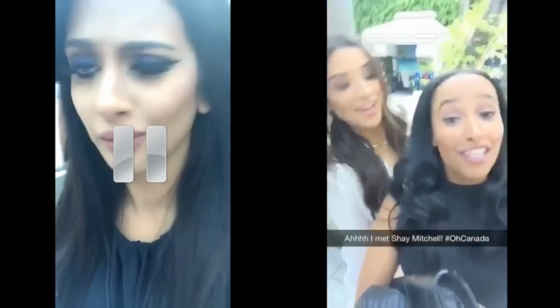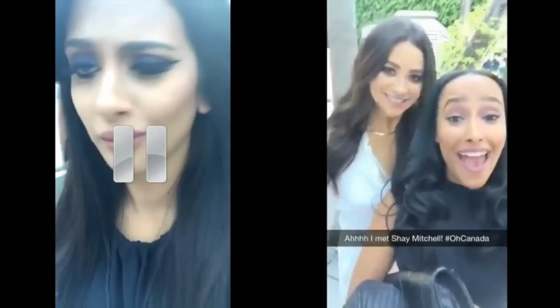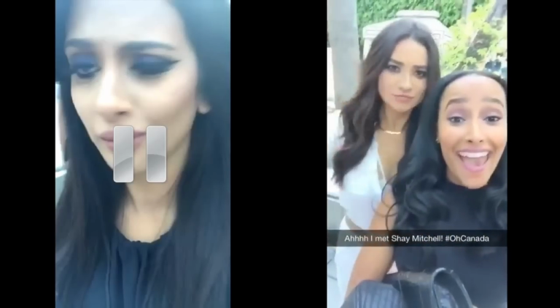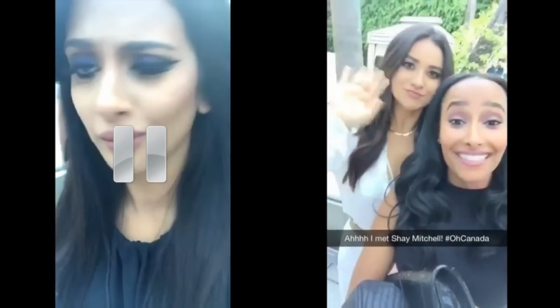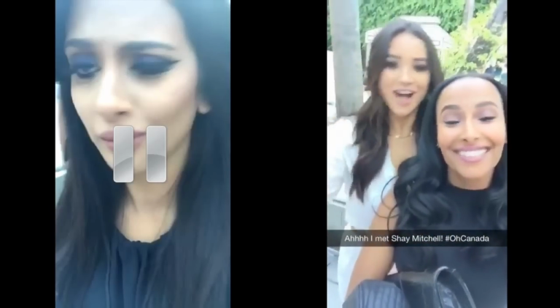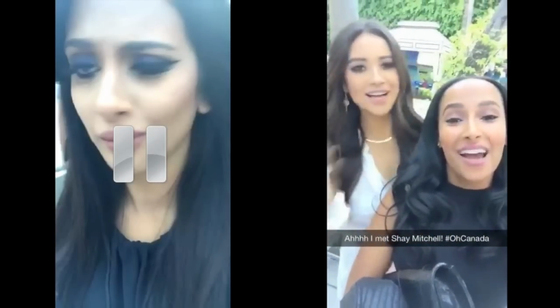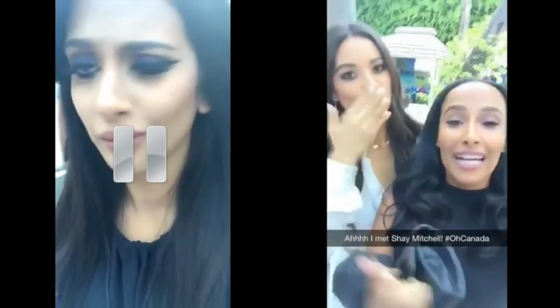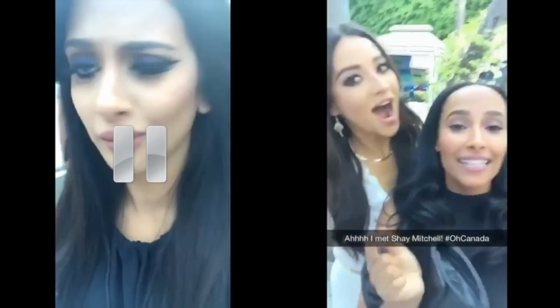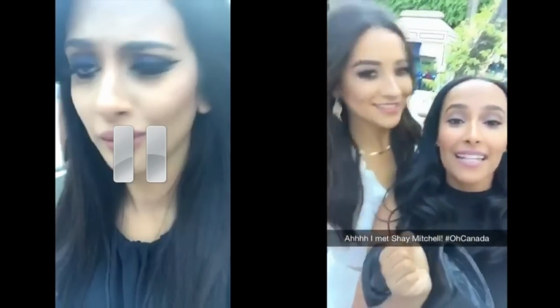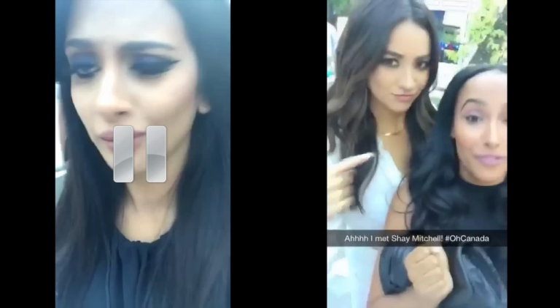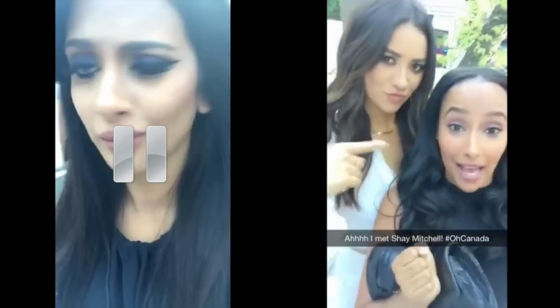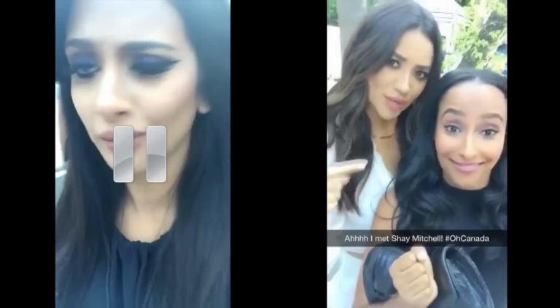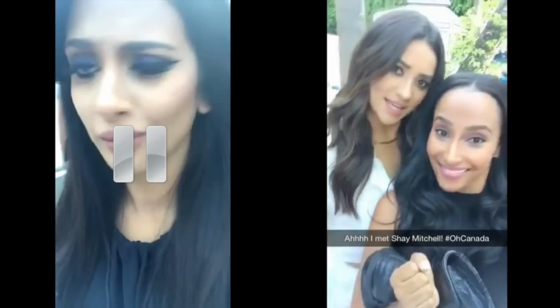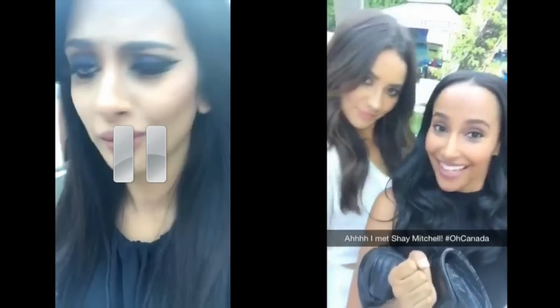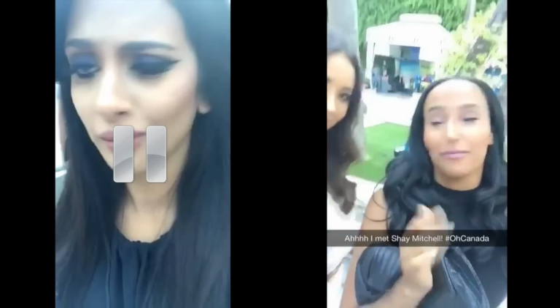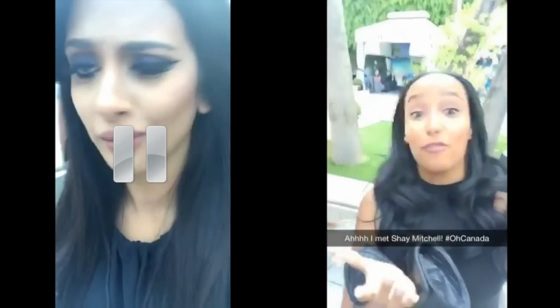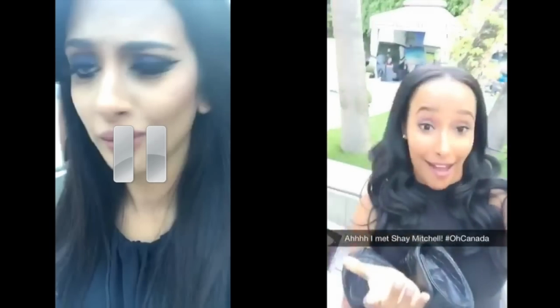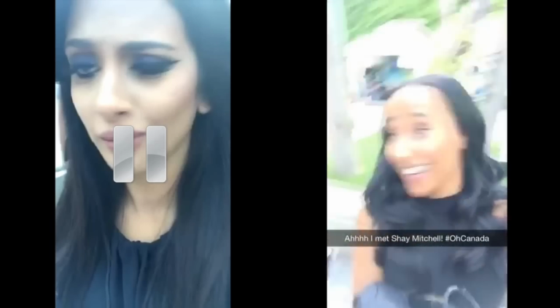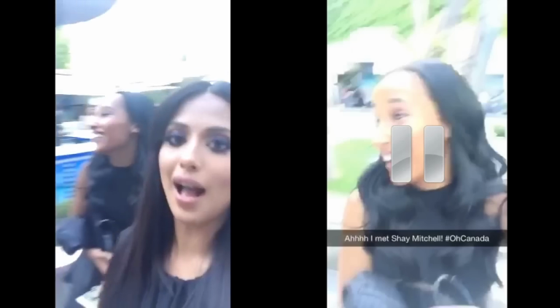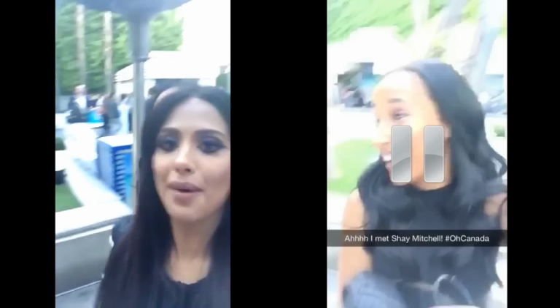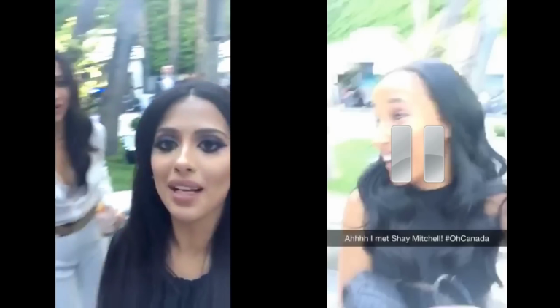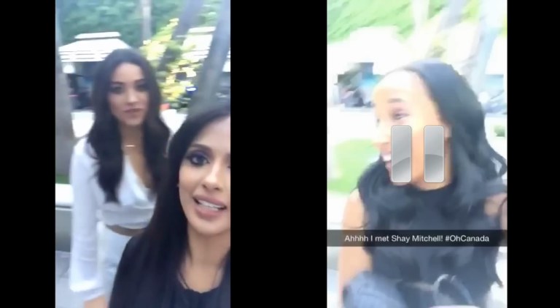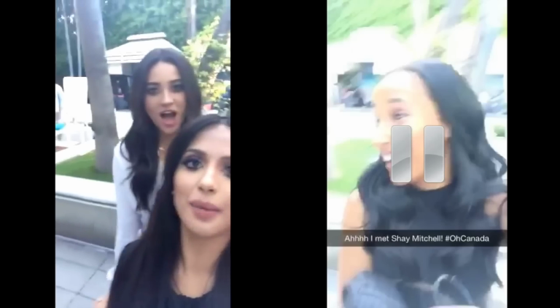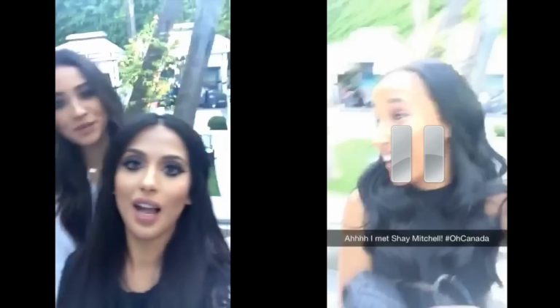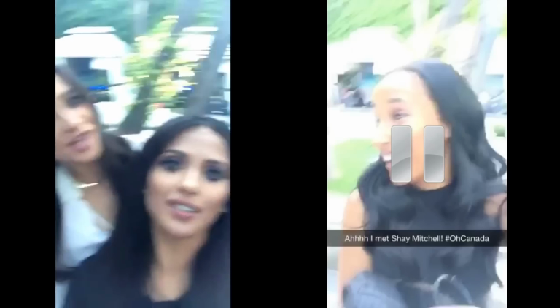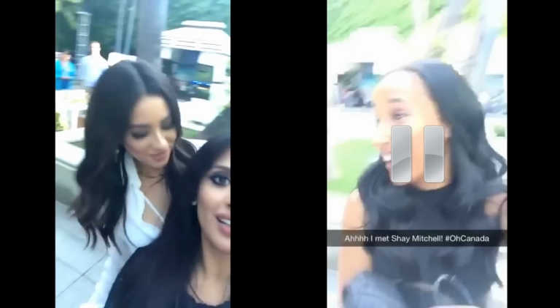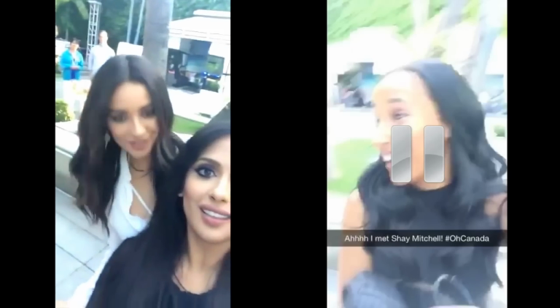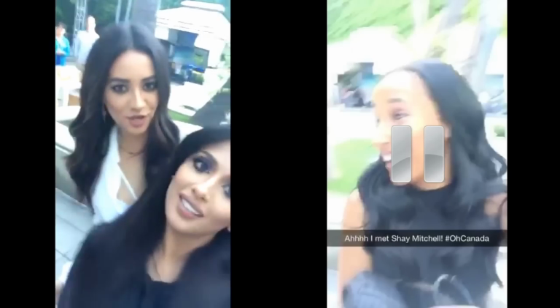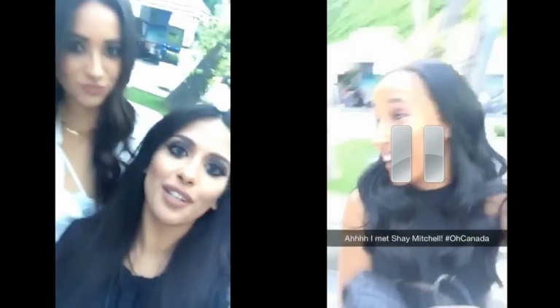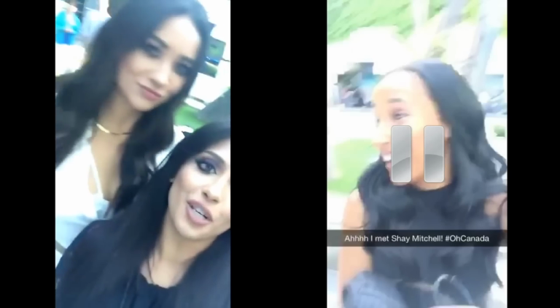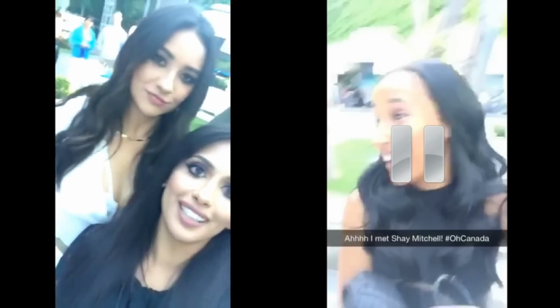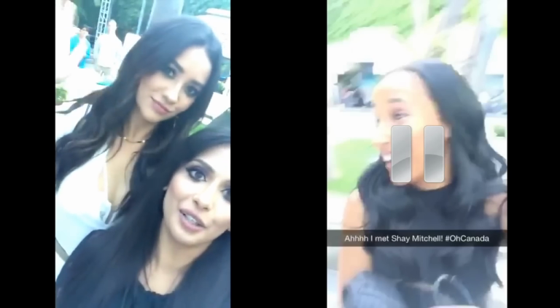Hi Shay! Canadians, reunite — 416, 519. I'm not Canadian but I'm going to just jump in the Canadian group.